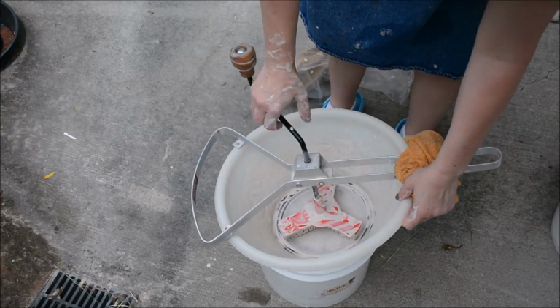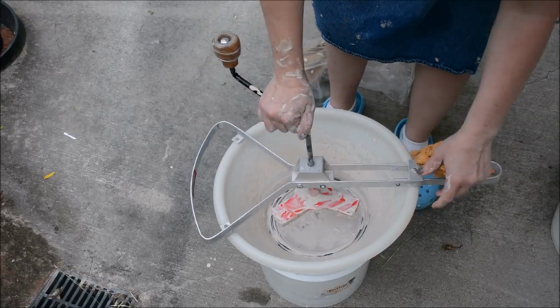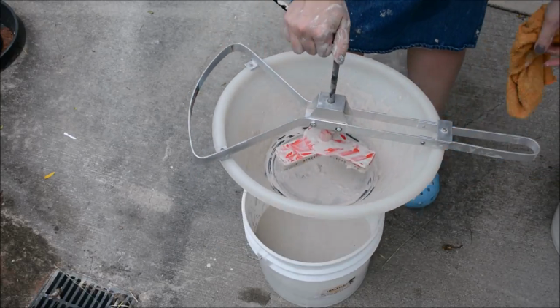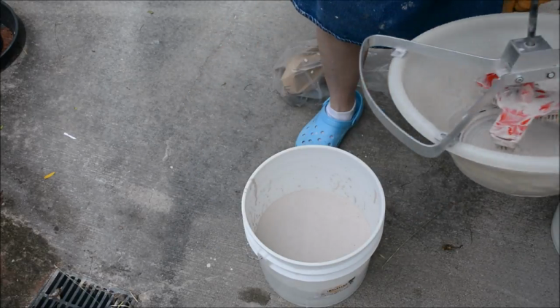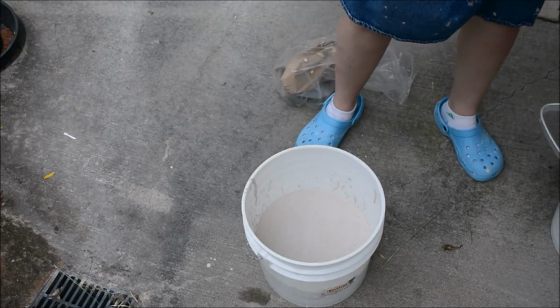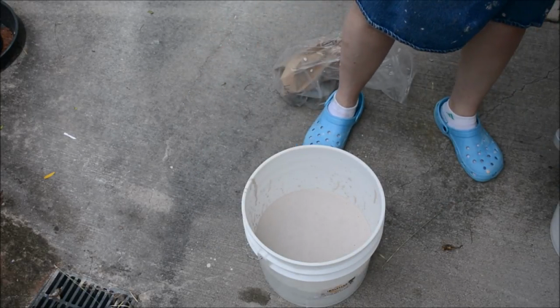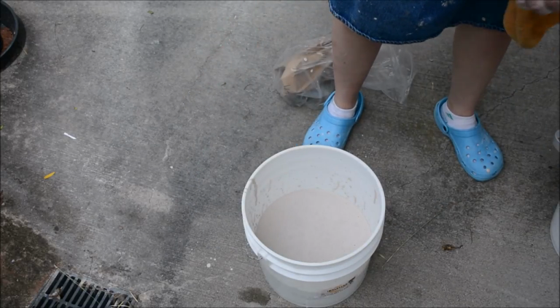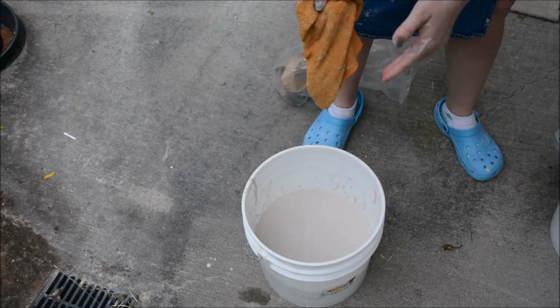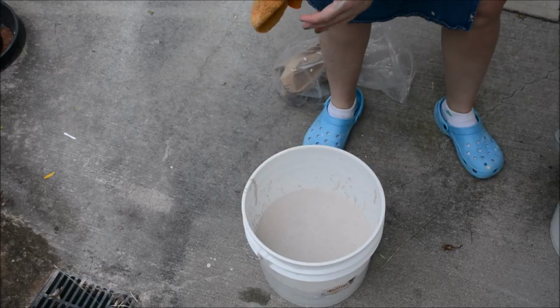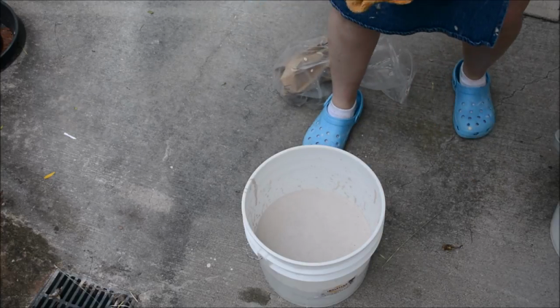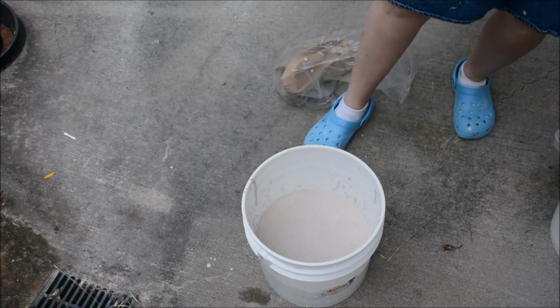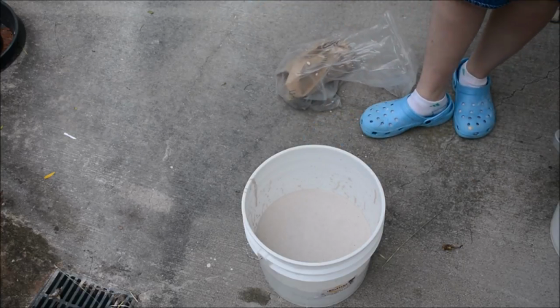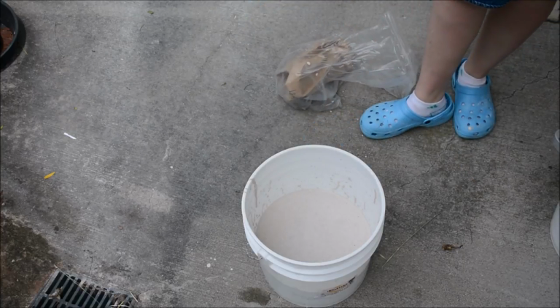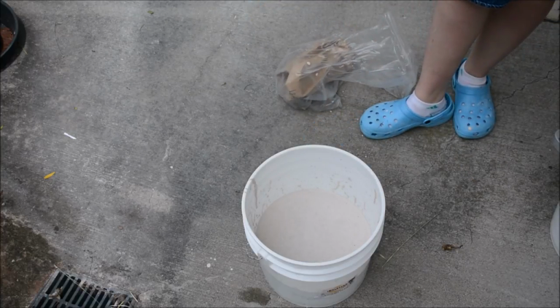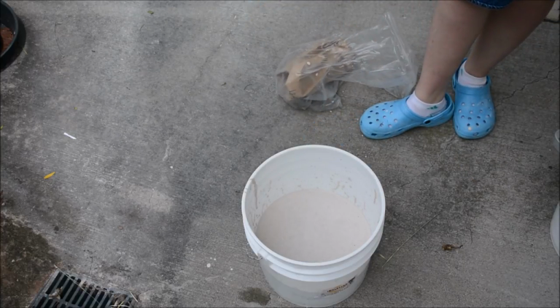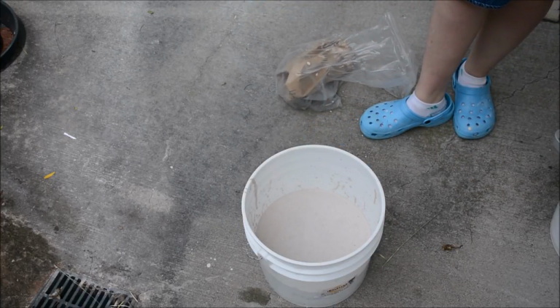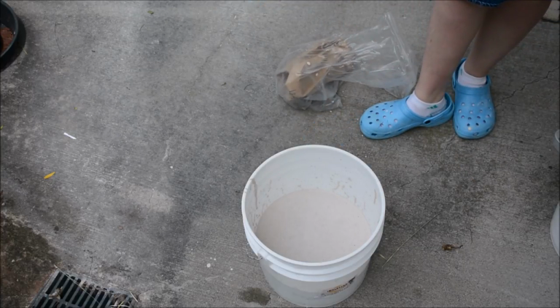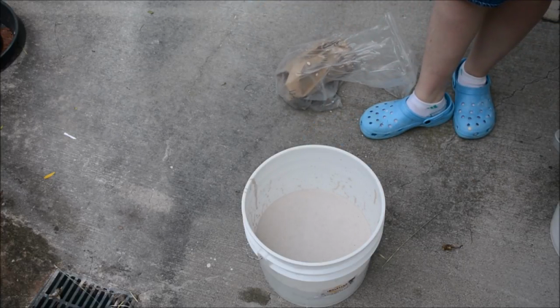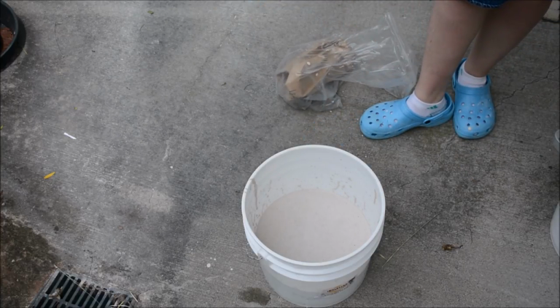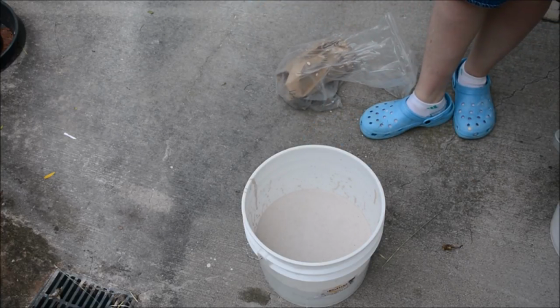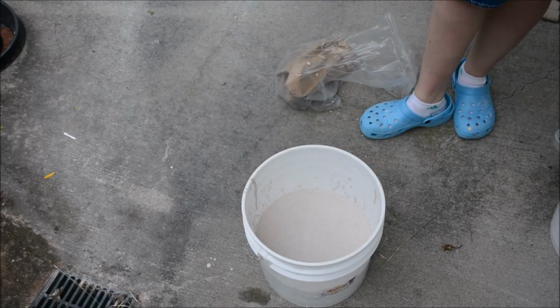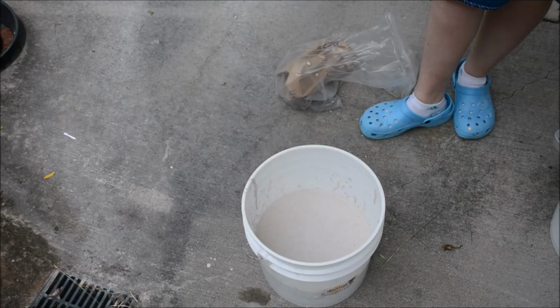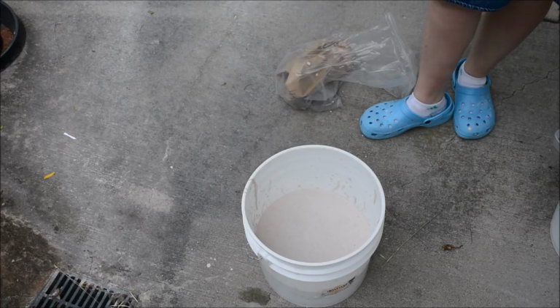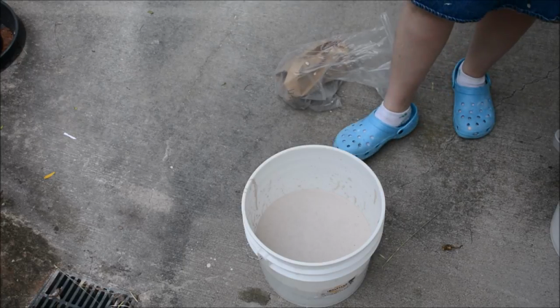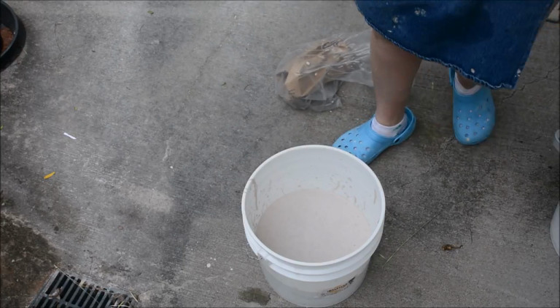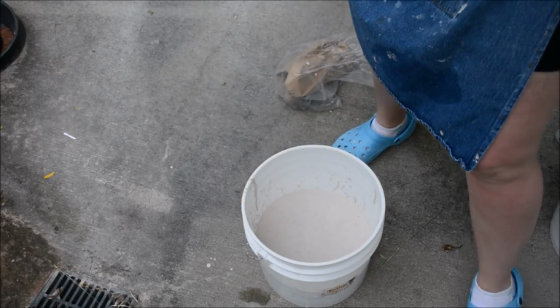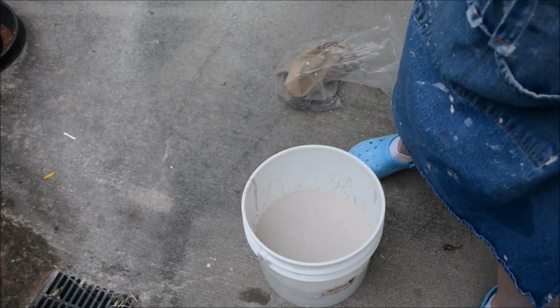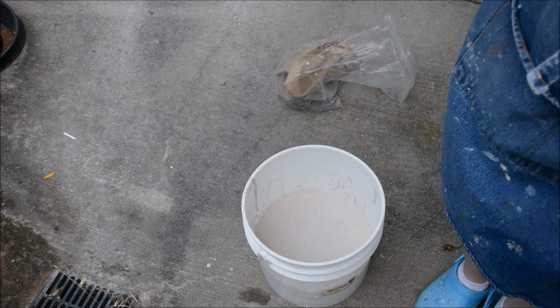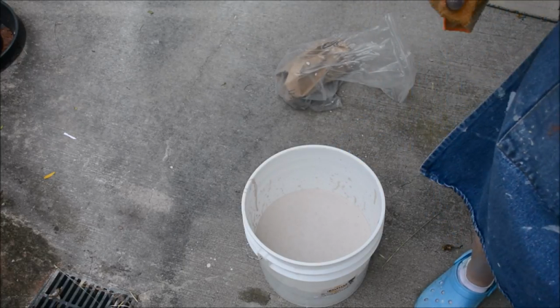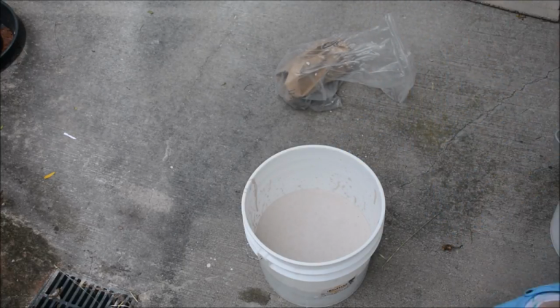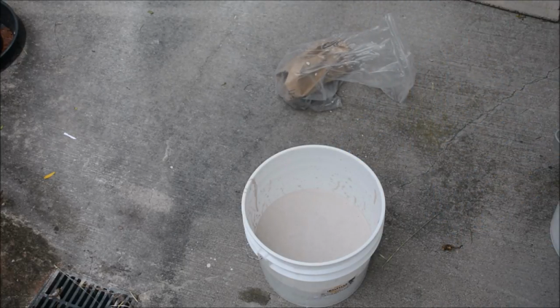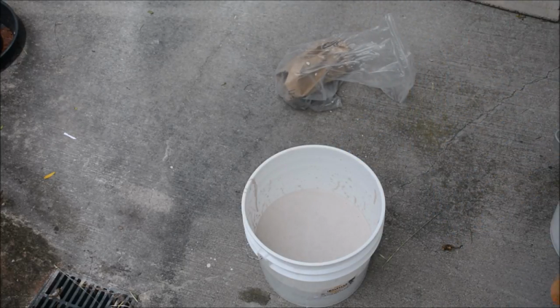And then I just have to wash all that up. Now I have probably about a gallon and a half of glaze ready to go. And that's how you mix a glaze from dry.